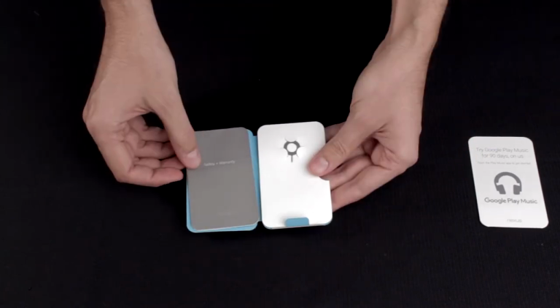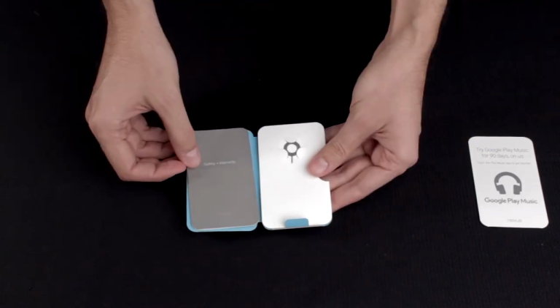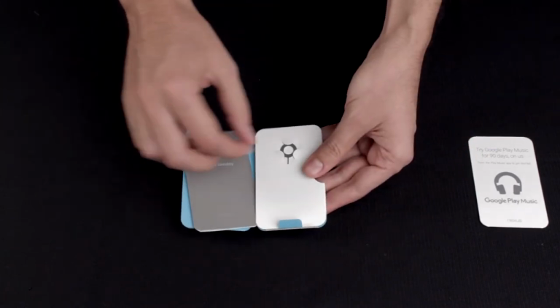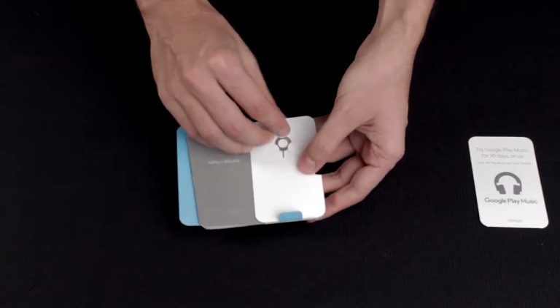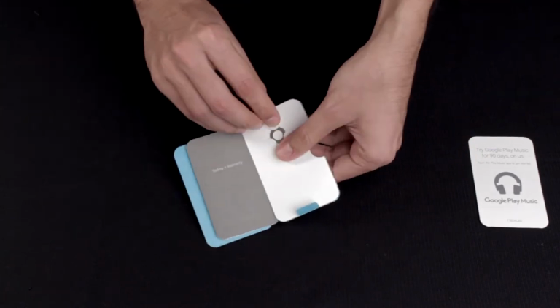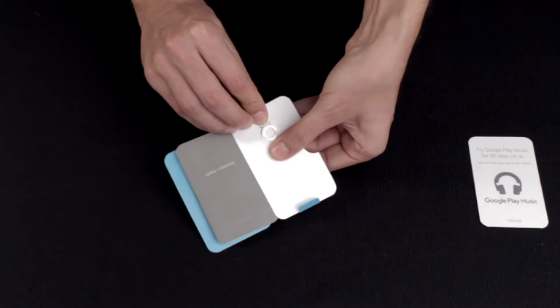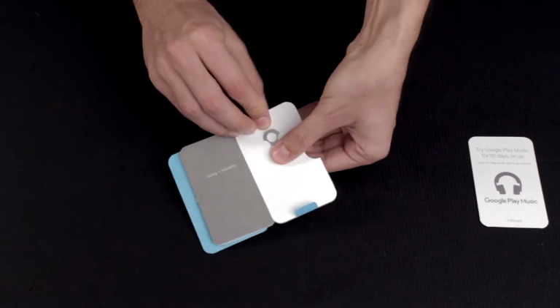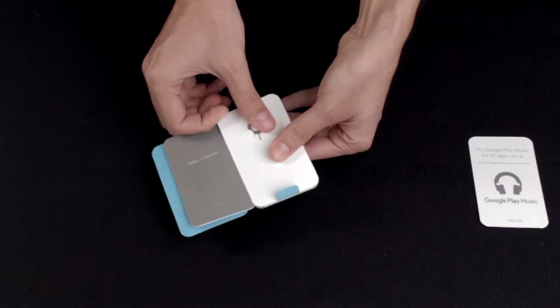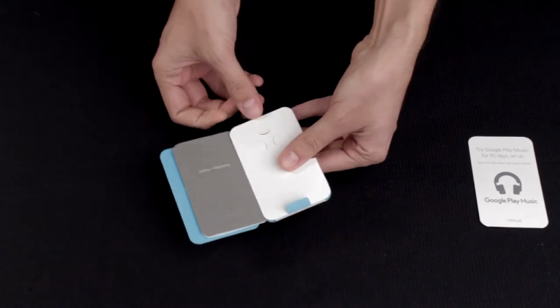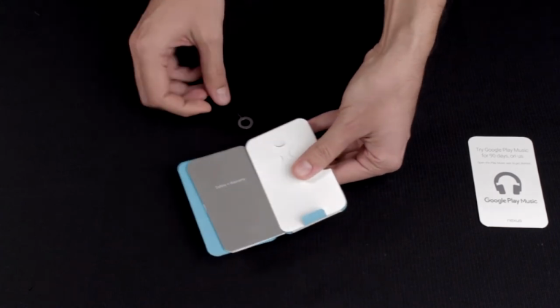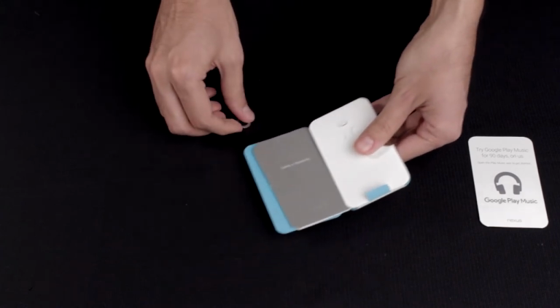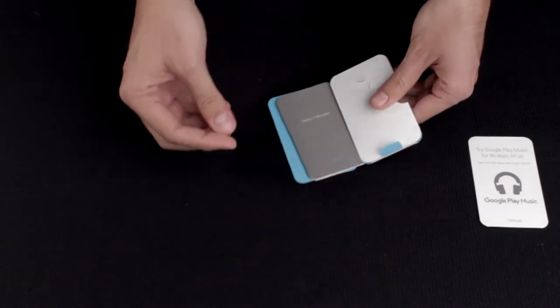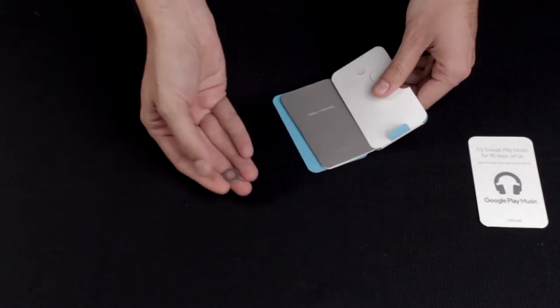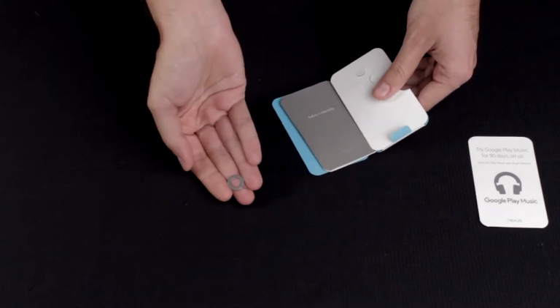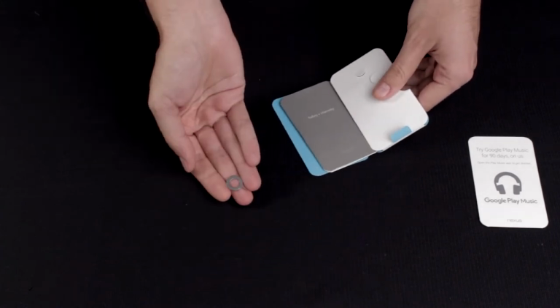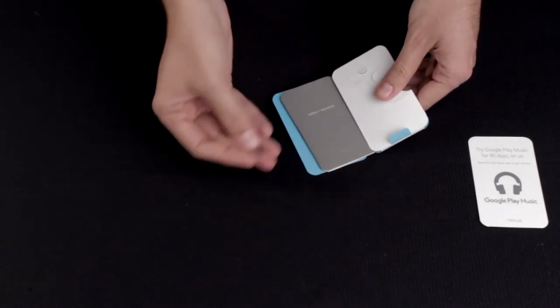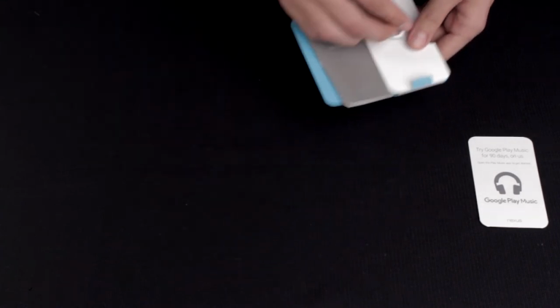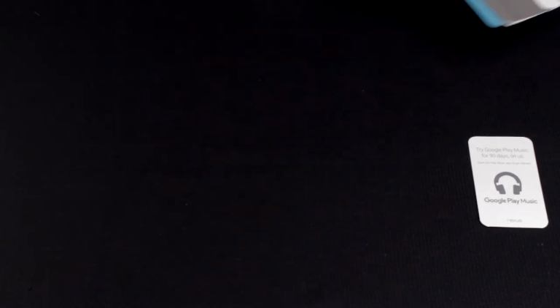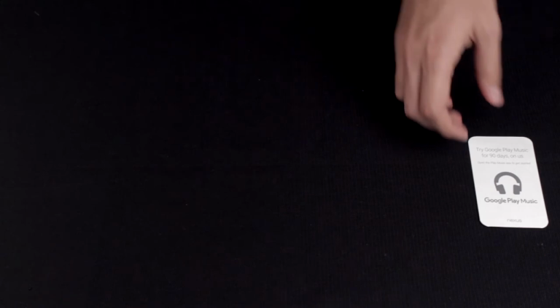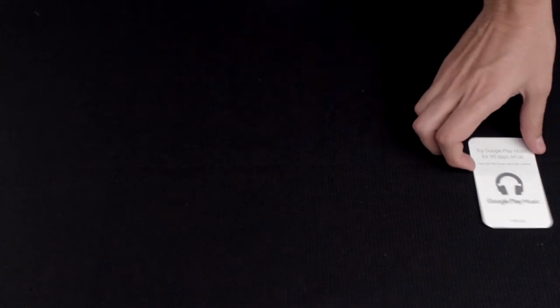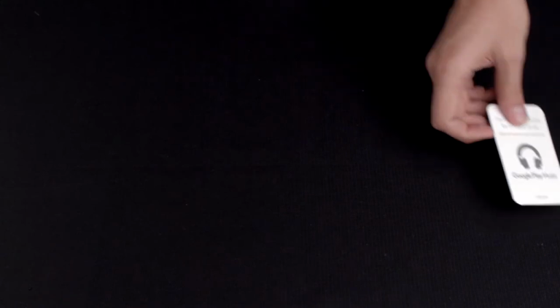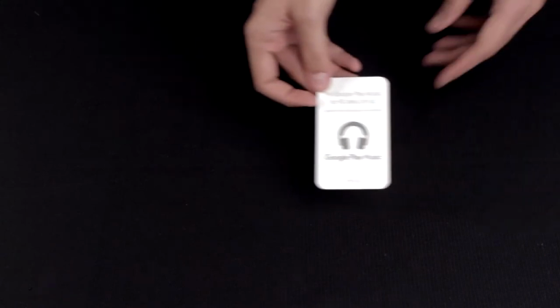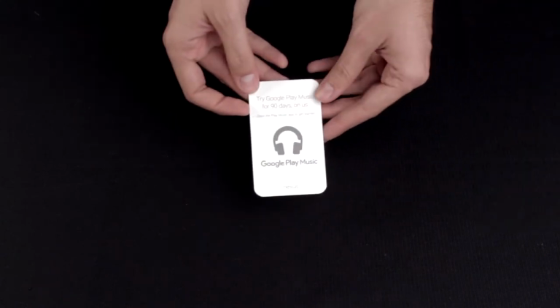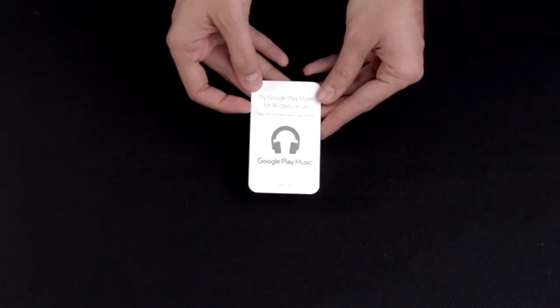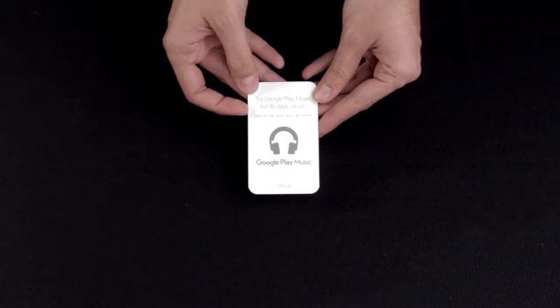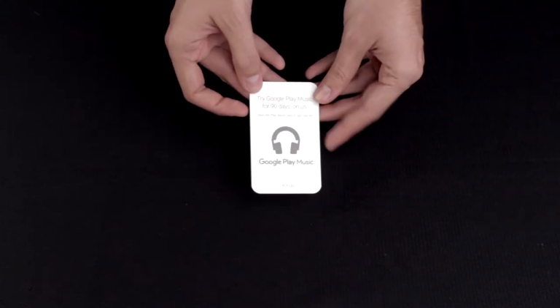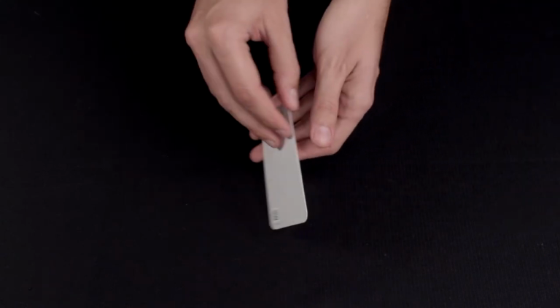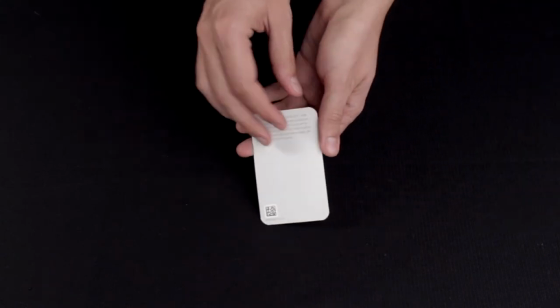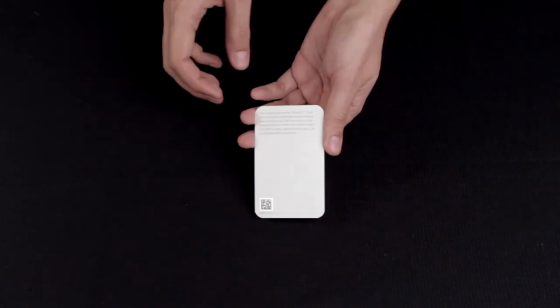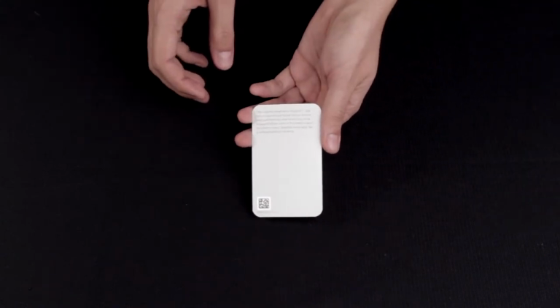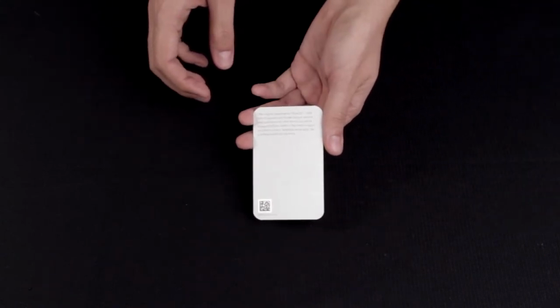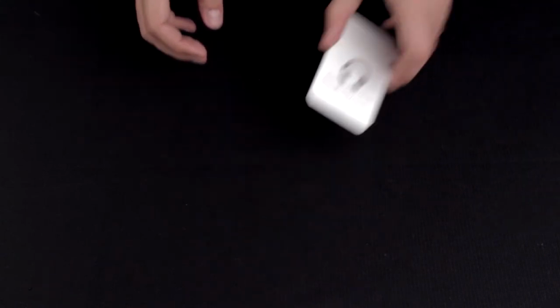To help you get that nano-SIM into your brand new phone, you're going to need this totally easy-to-lose SIM tray jack tool. And if you didn't get a chance to try the Google Play Music service until now, here's your chance with this 90-day trial.